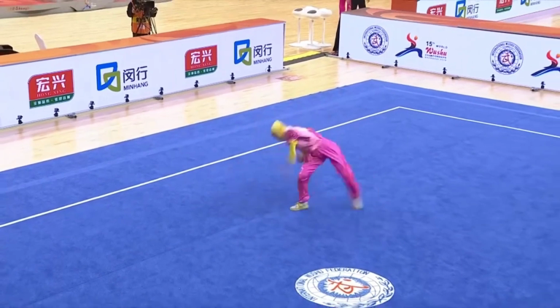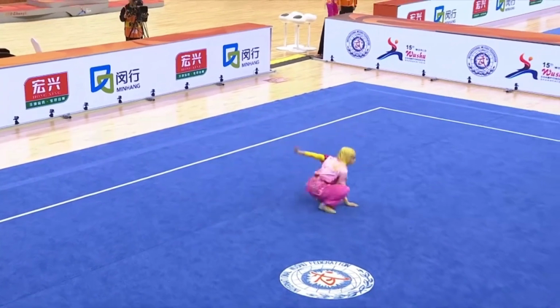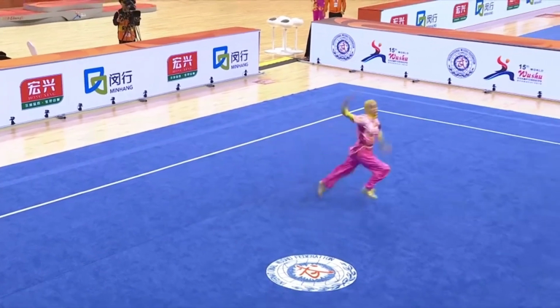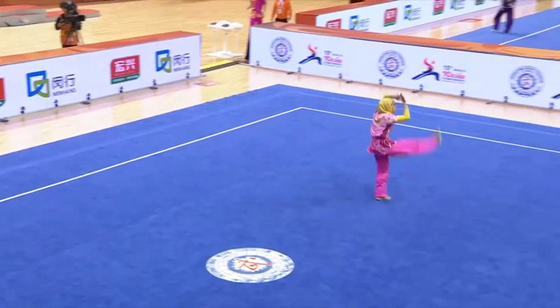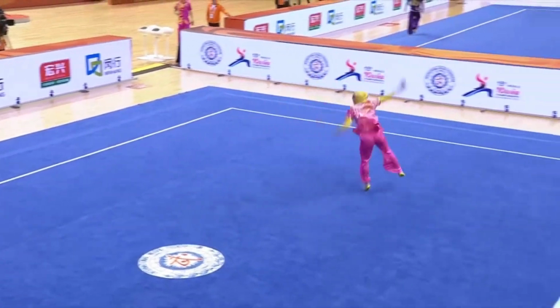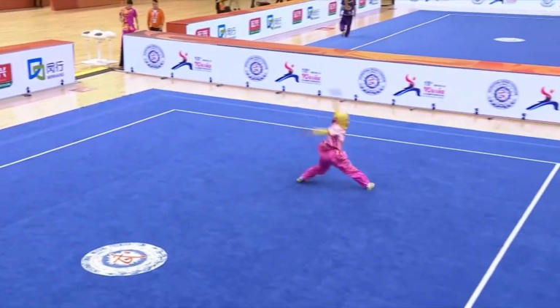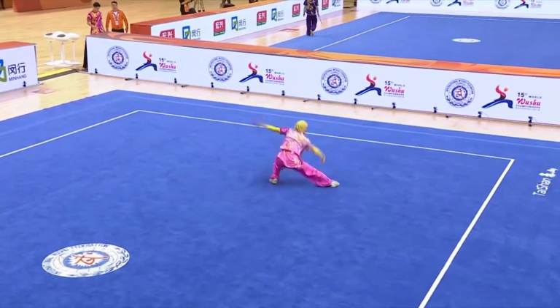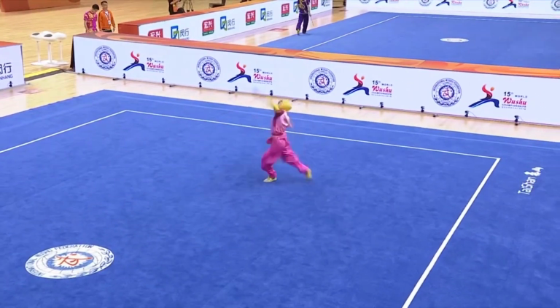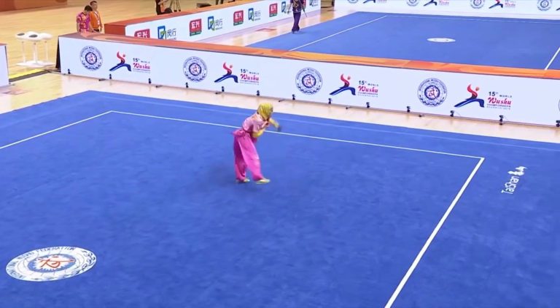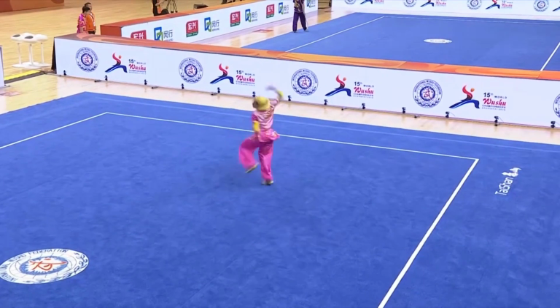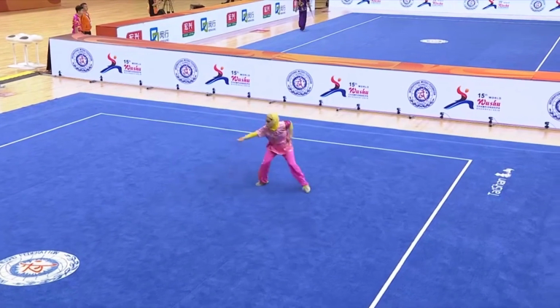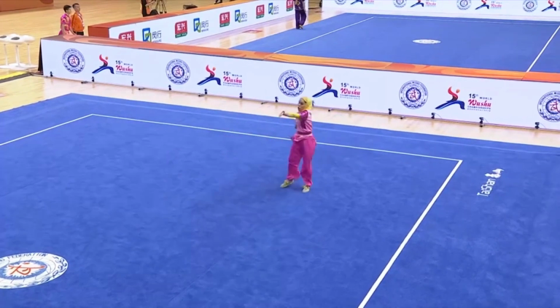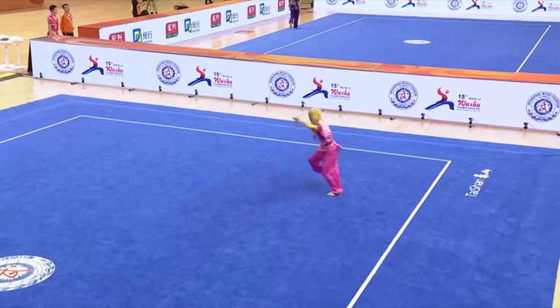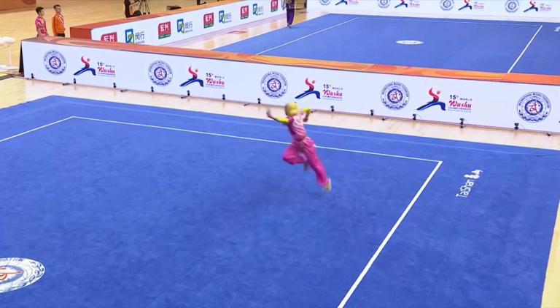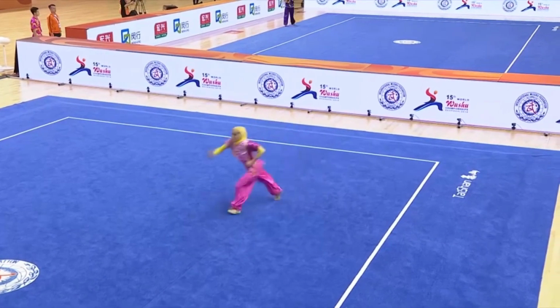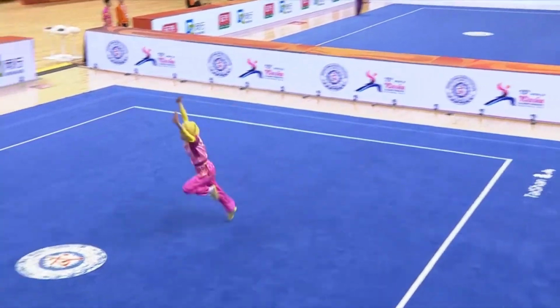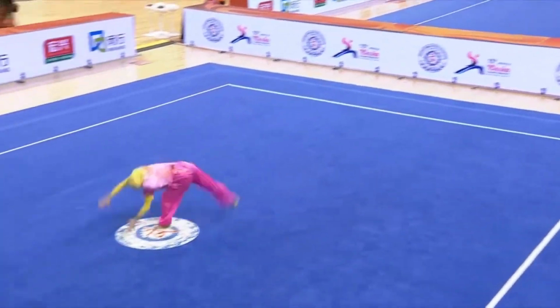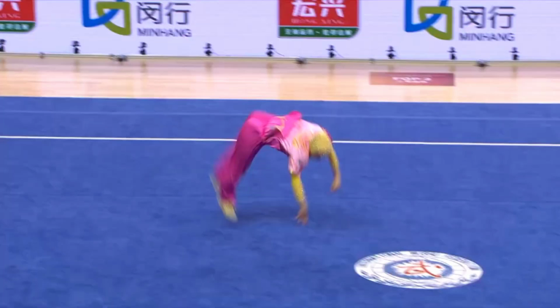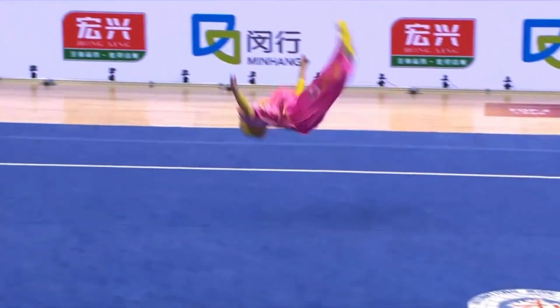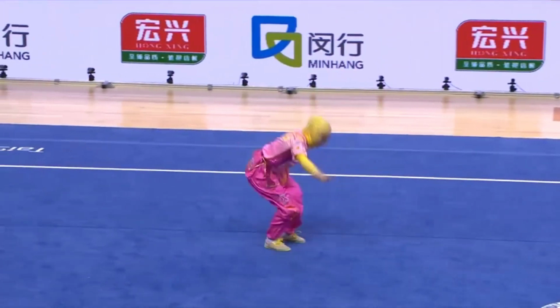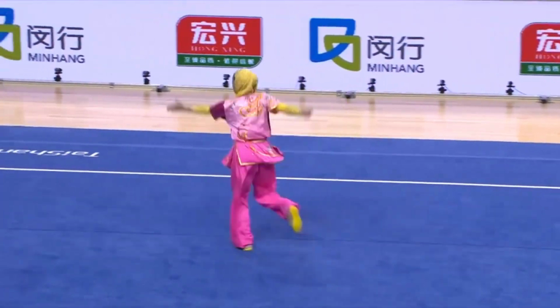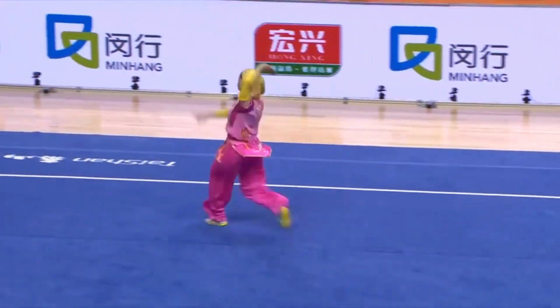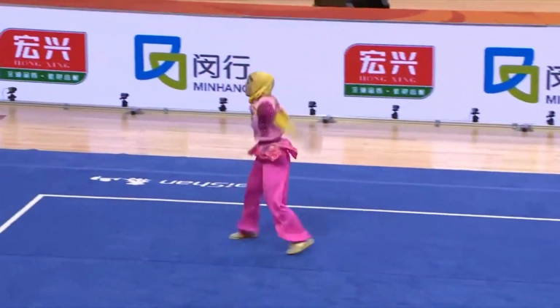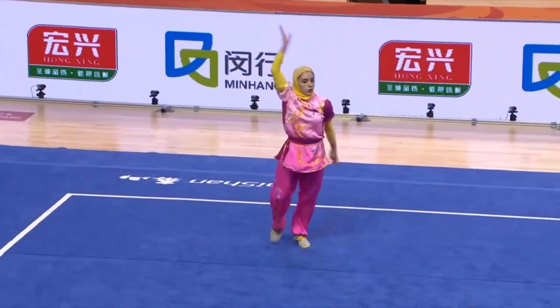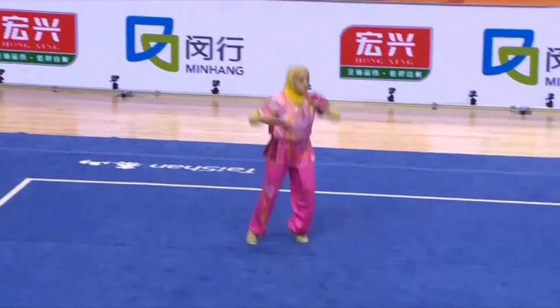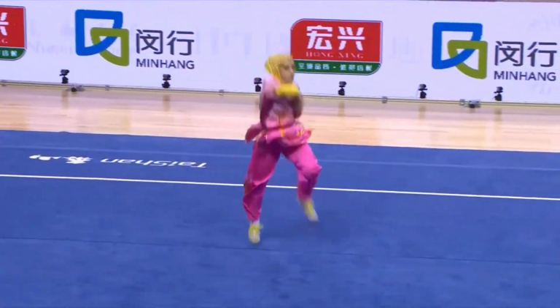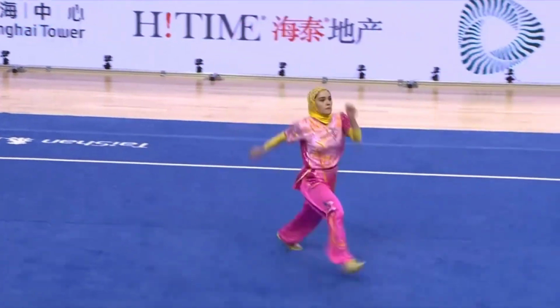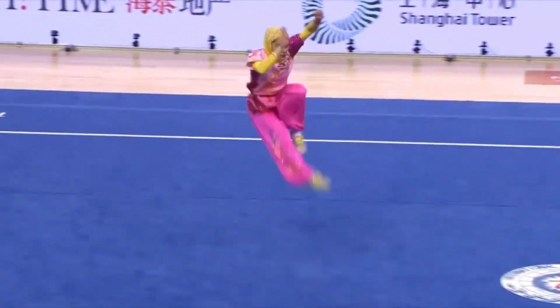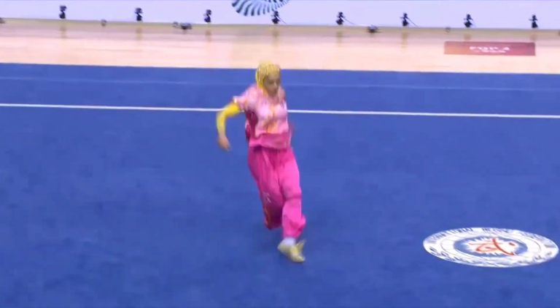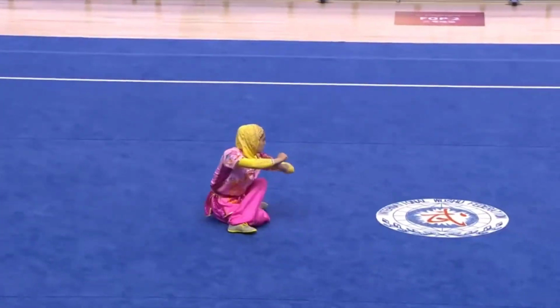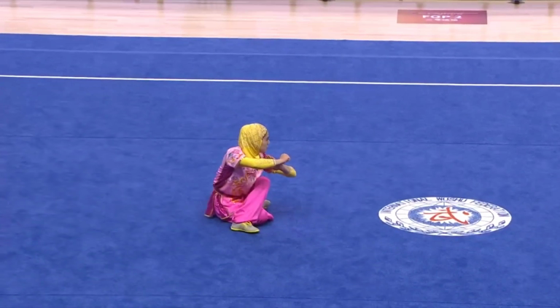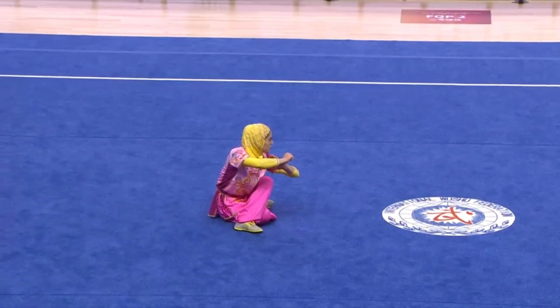Strikes. Back kick. Arm wheel. Good rhythm. Adding in nice flair with that combination.